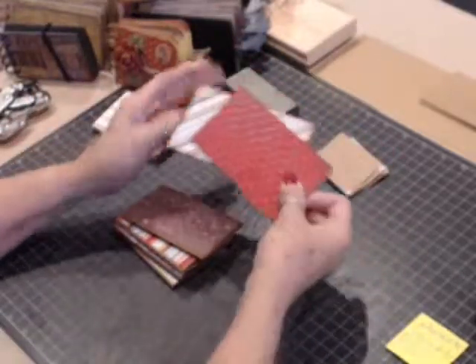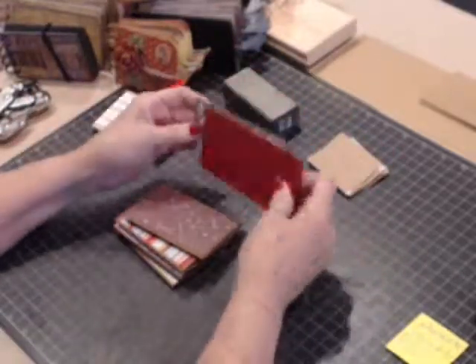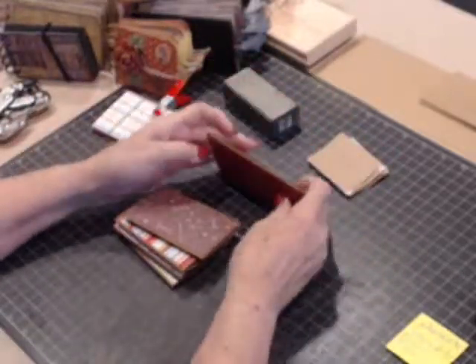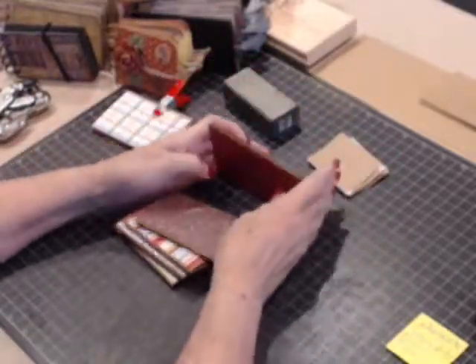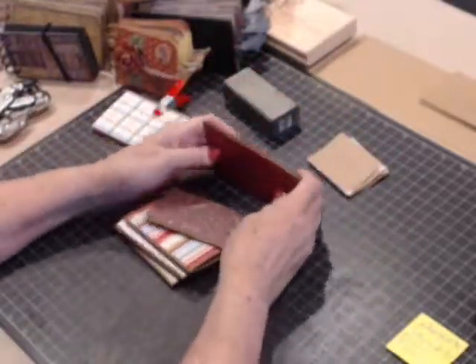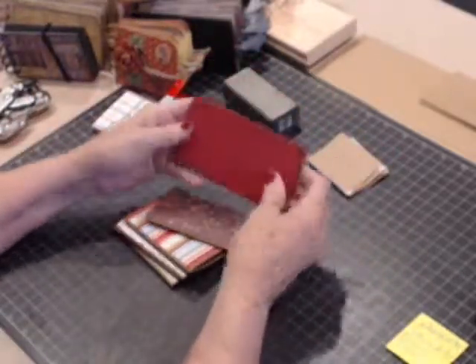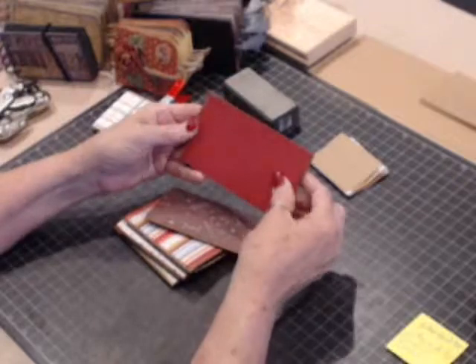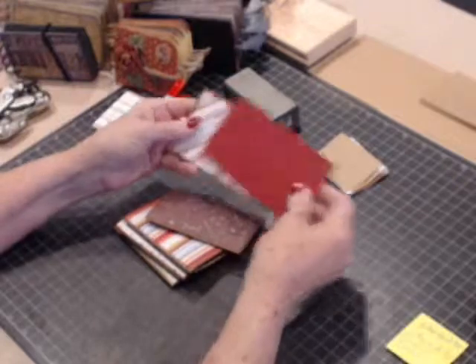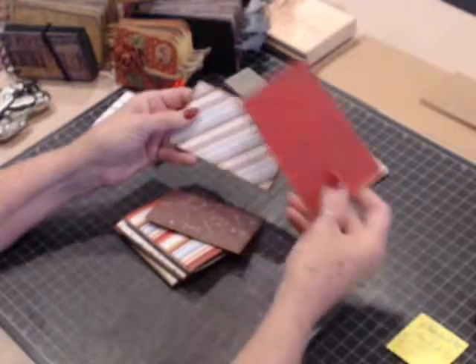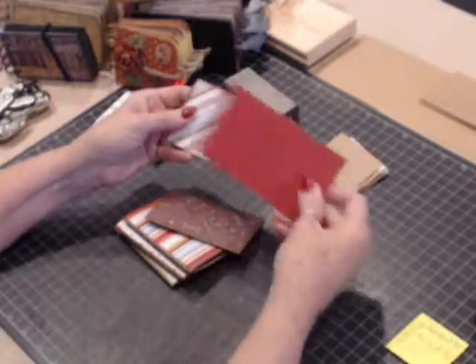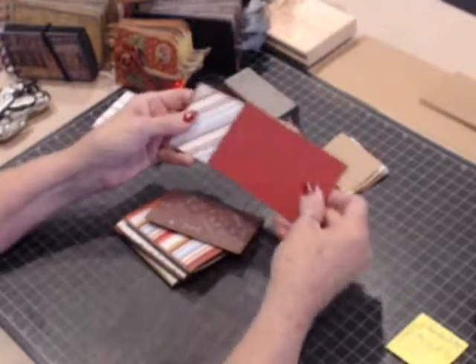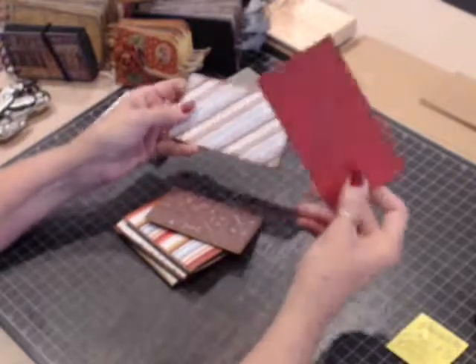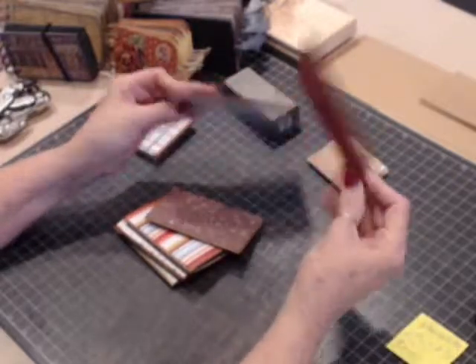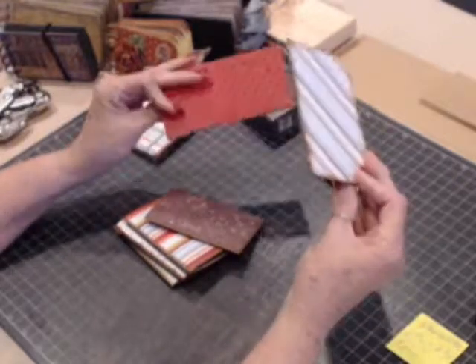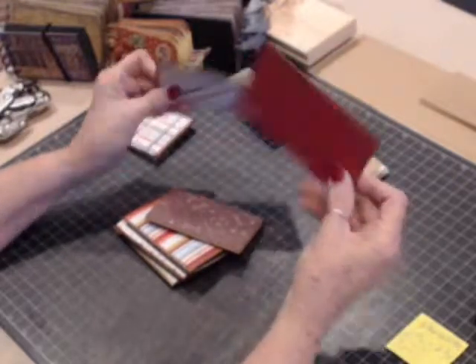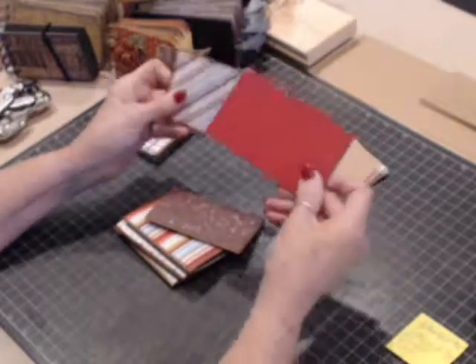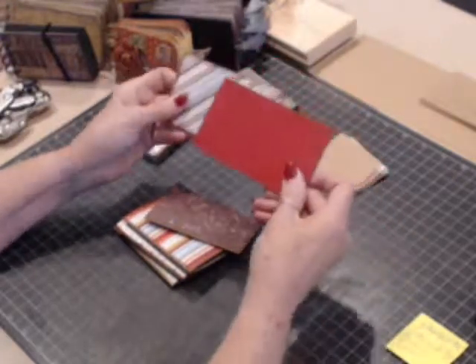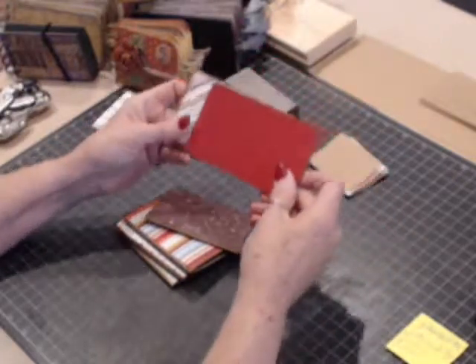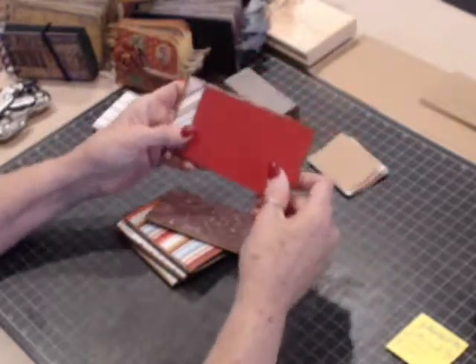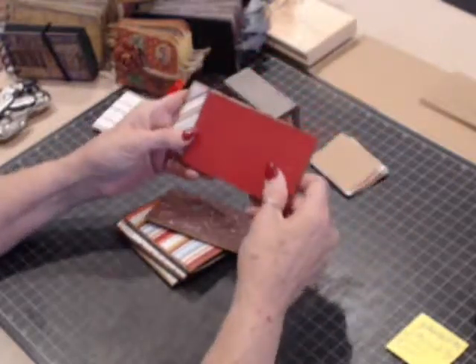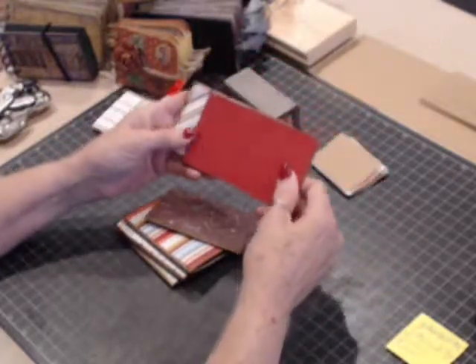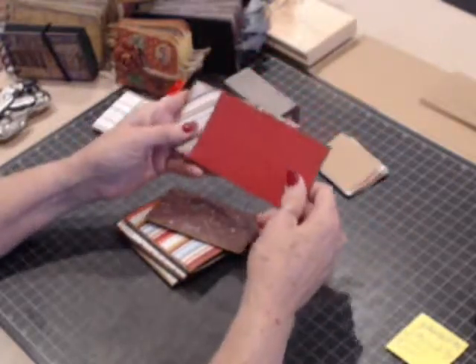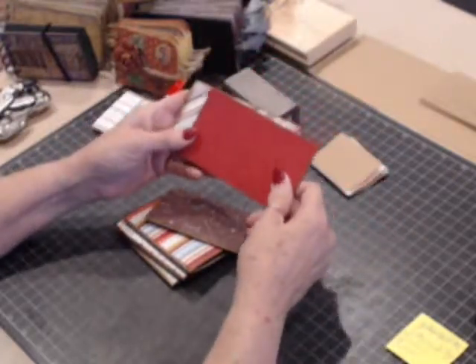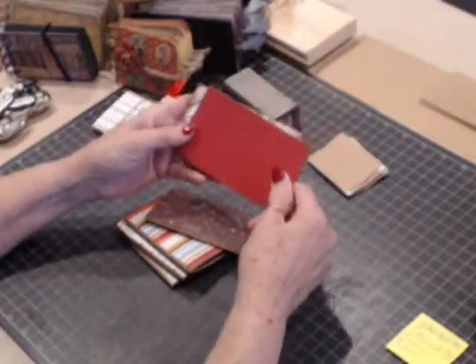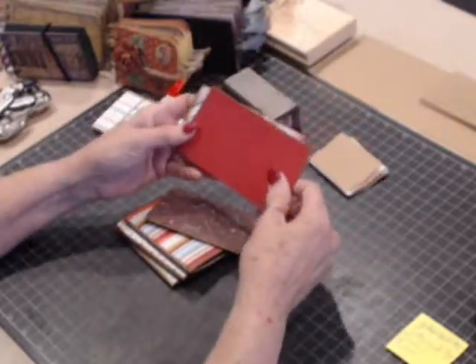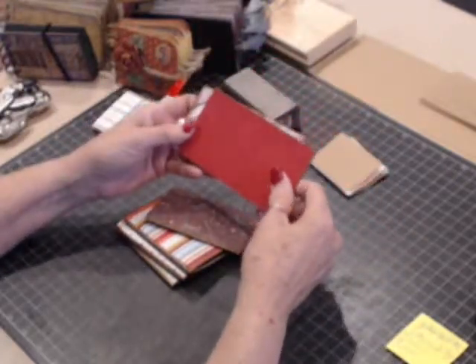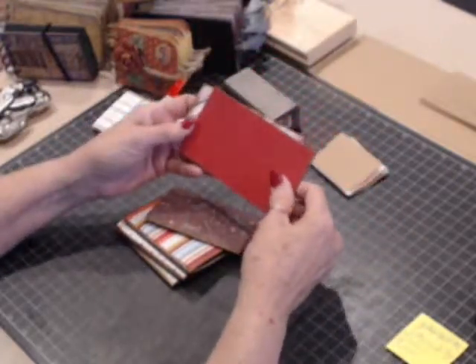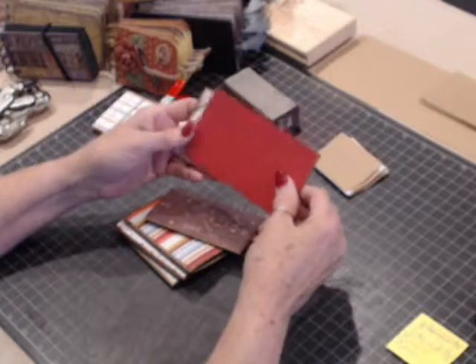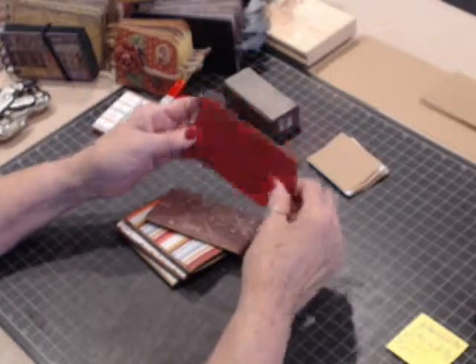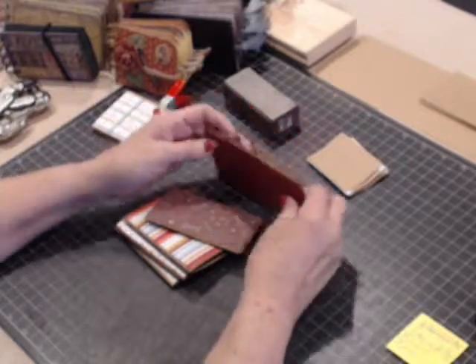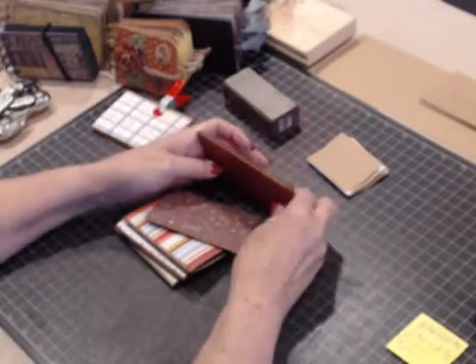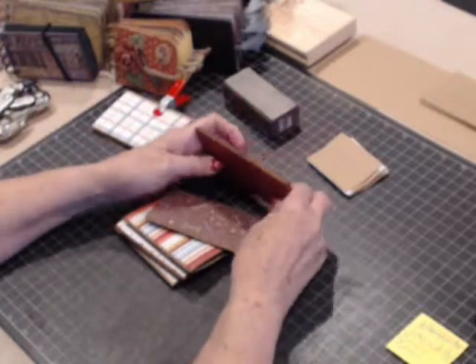So we have our book cover finished. It's chipboard, it's covered with our papers, it's sanded to bevel the edges, and it's inked around the edges.